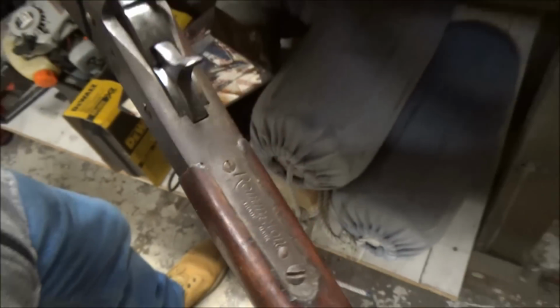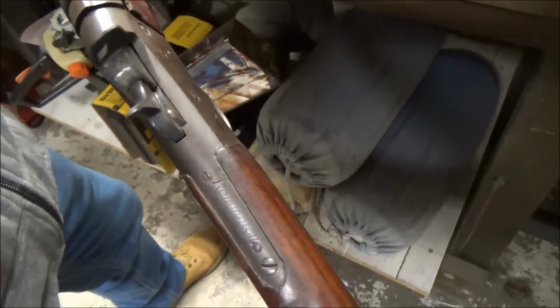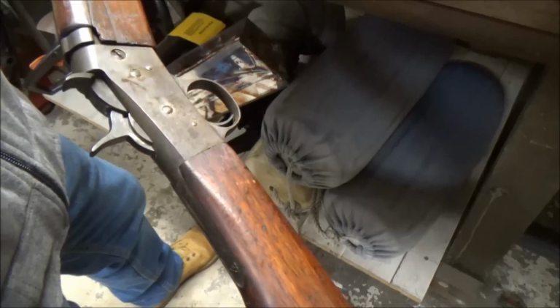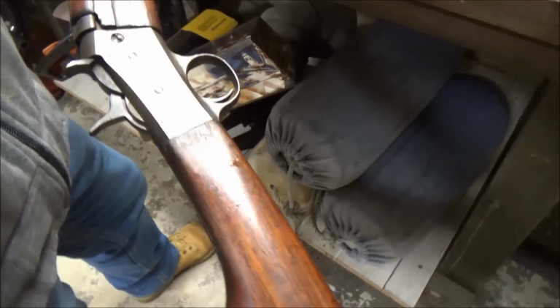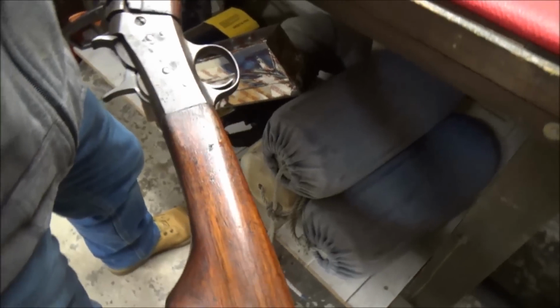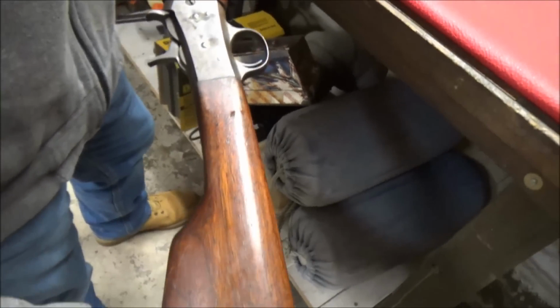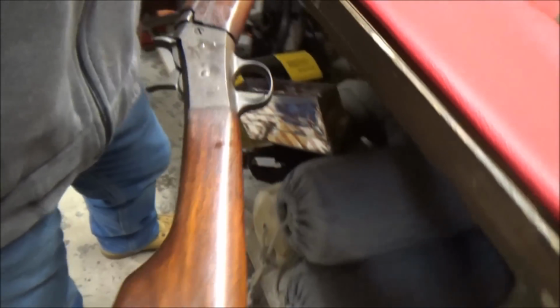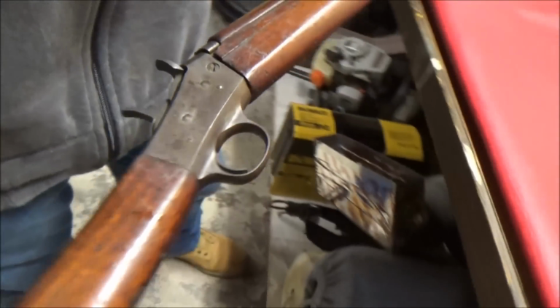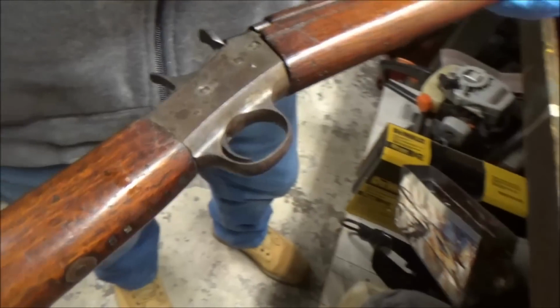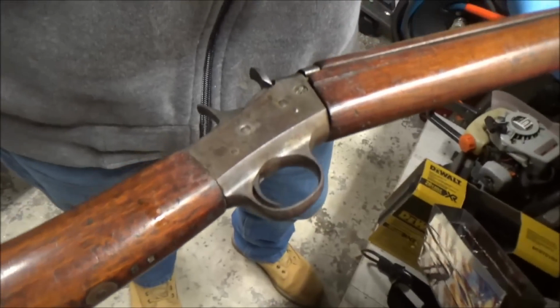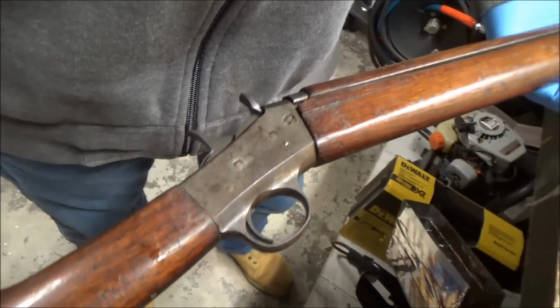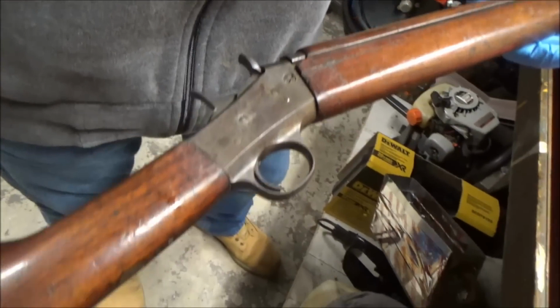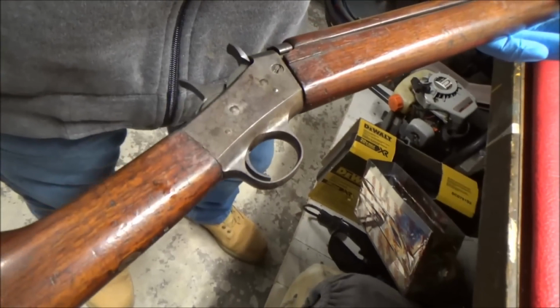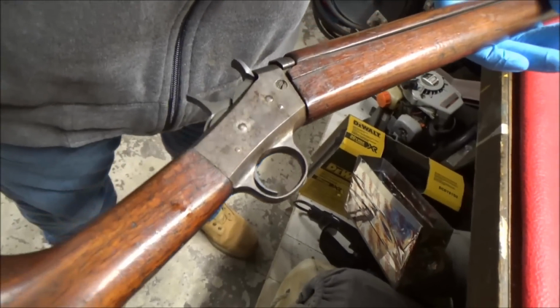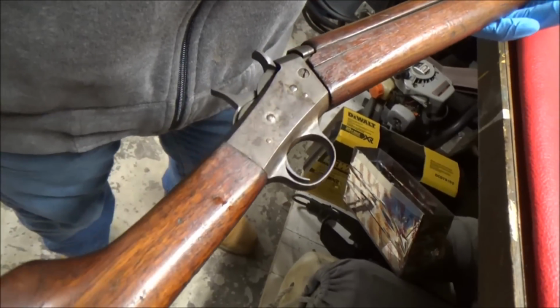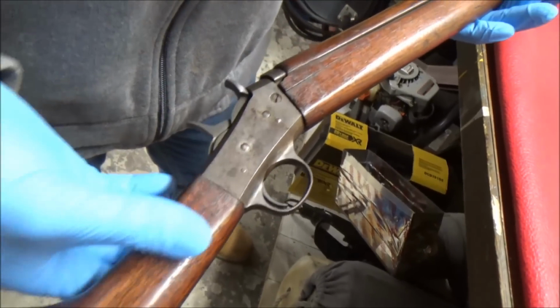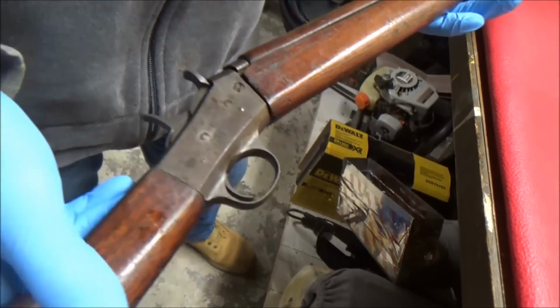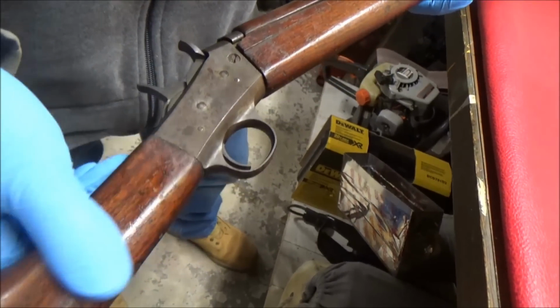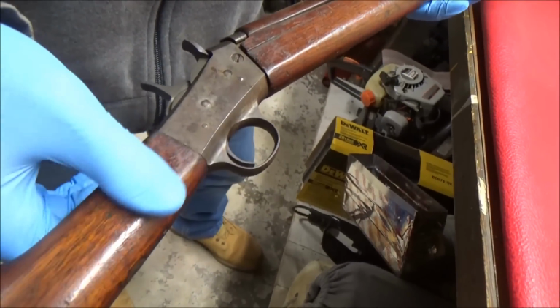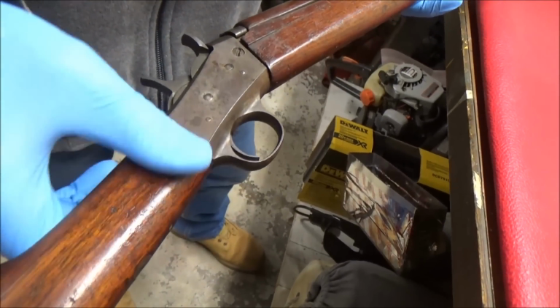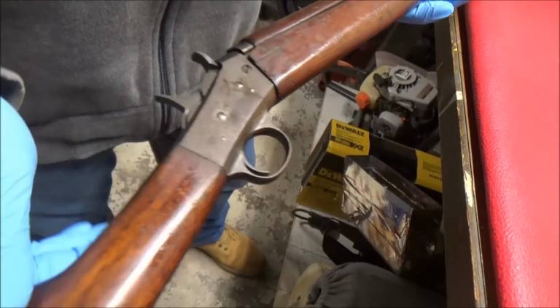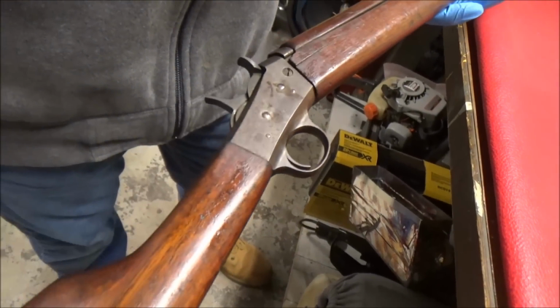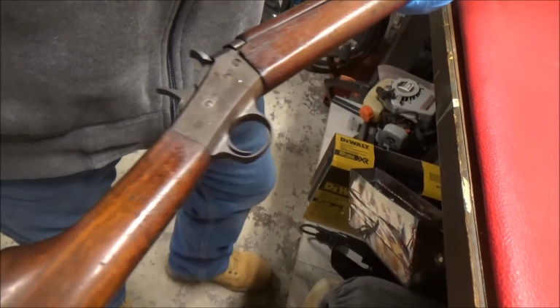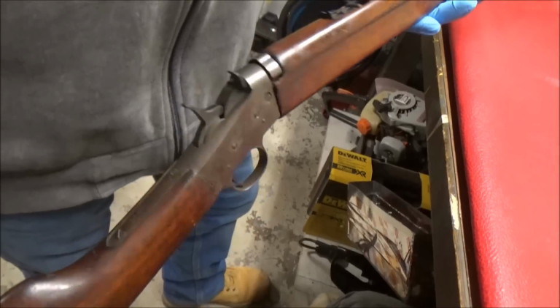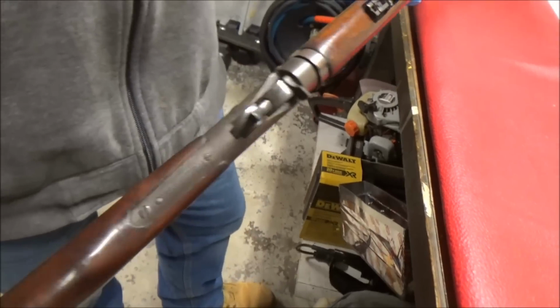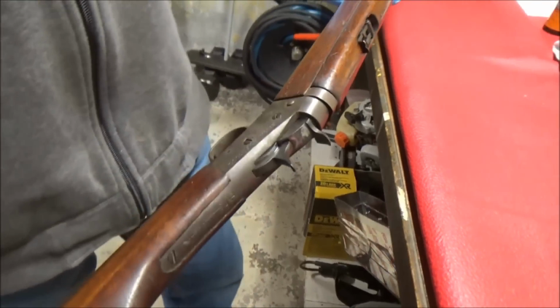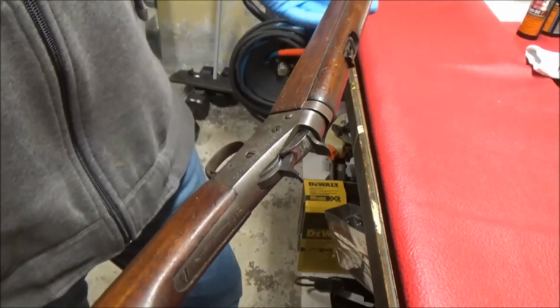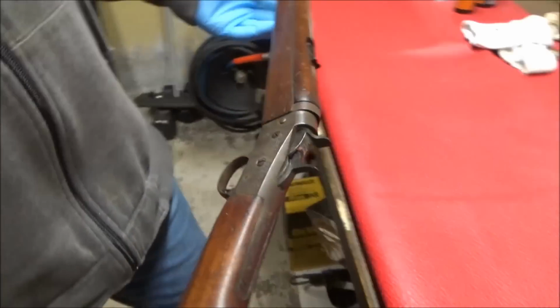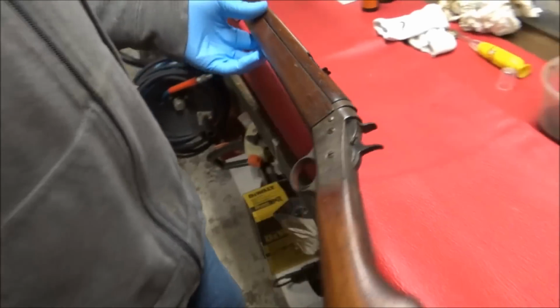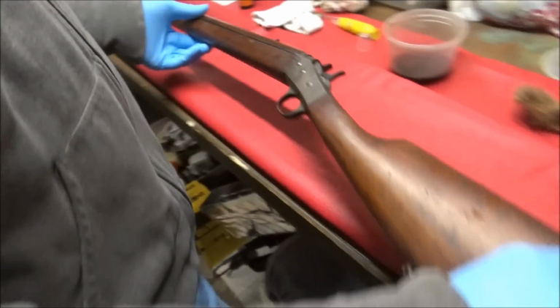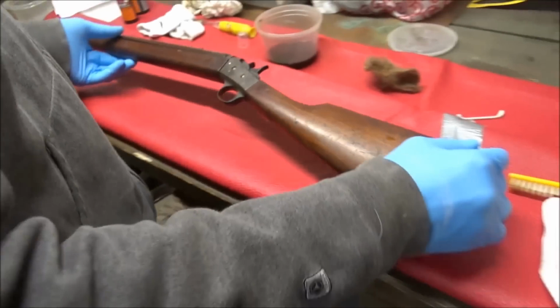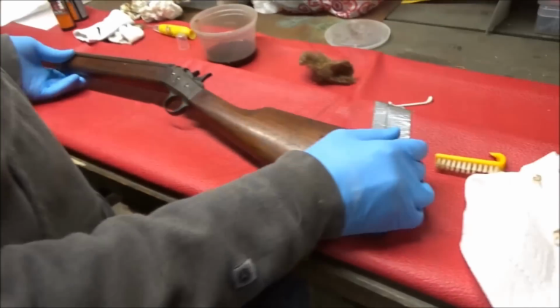Right now we are actually cleaning up the wood. We can do a lot with the wood, but we're just going to do something. This rifle's going on the wall, it's not getting sold, so we're not going crazy.